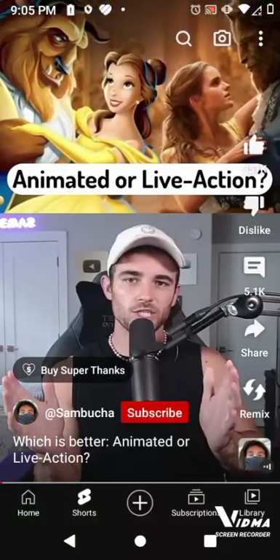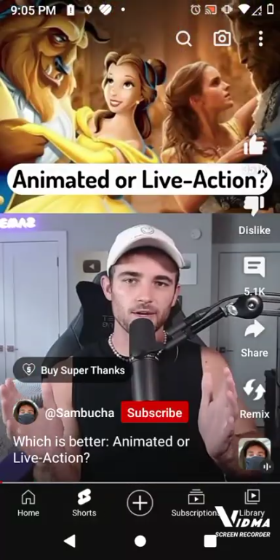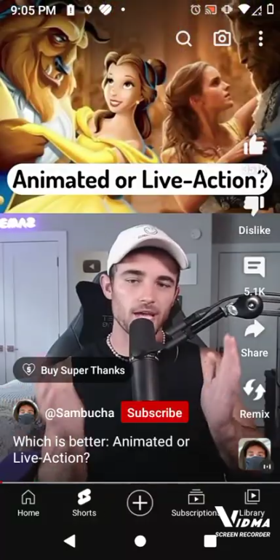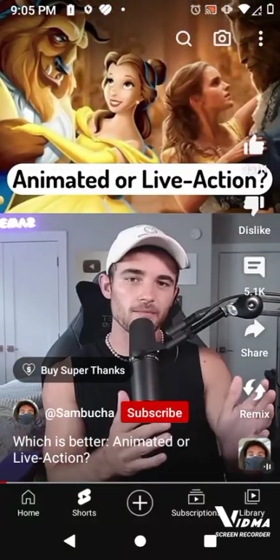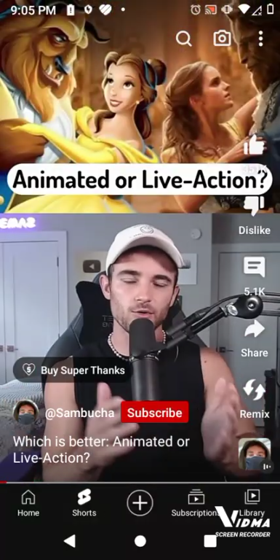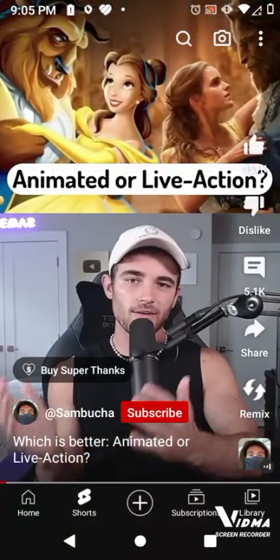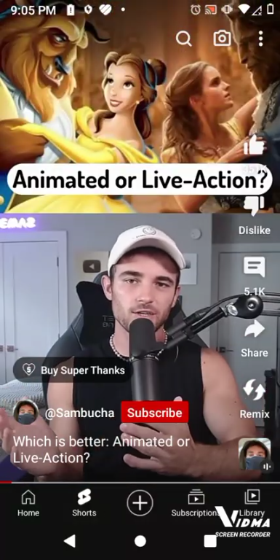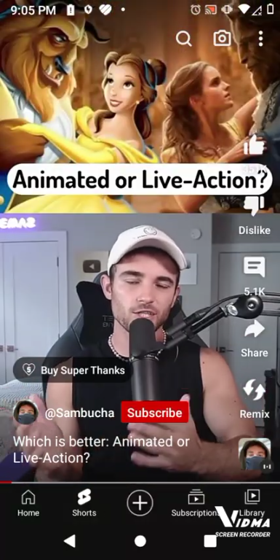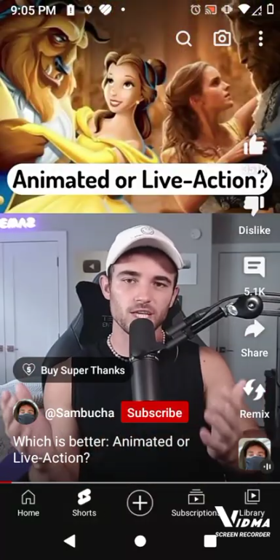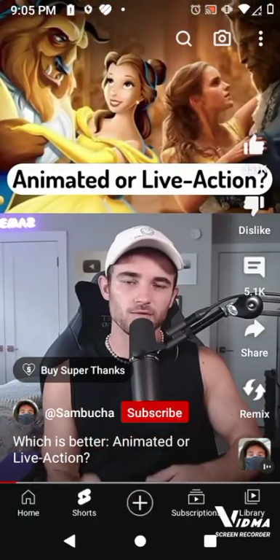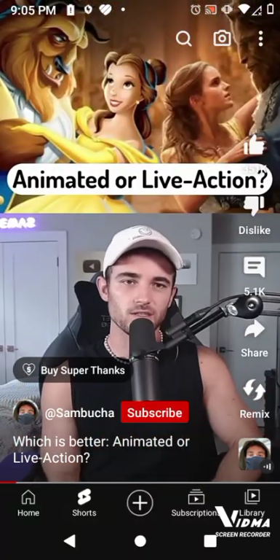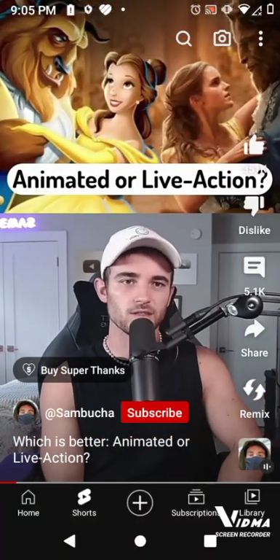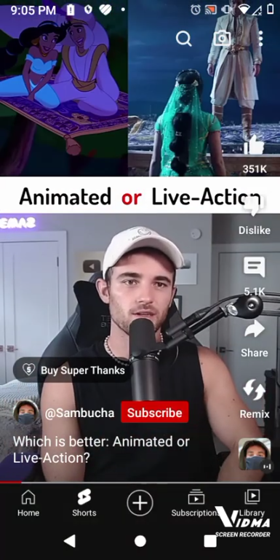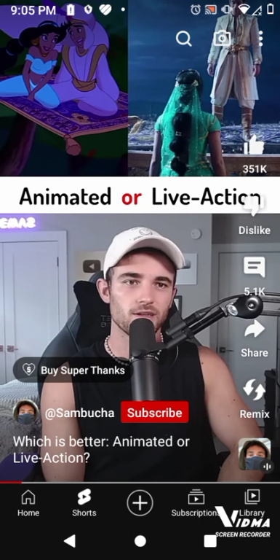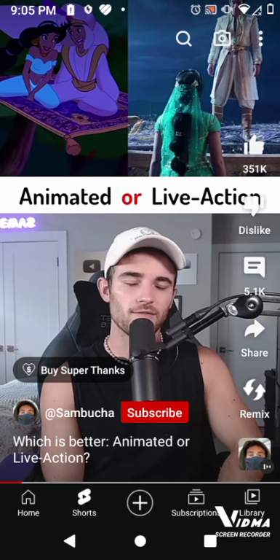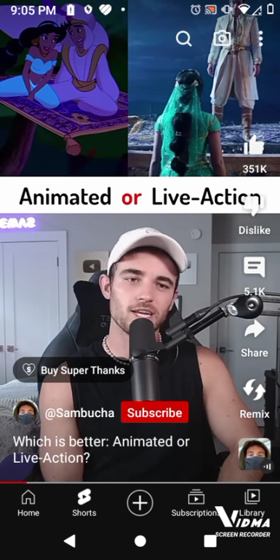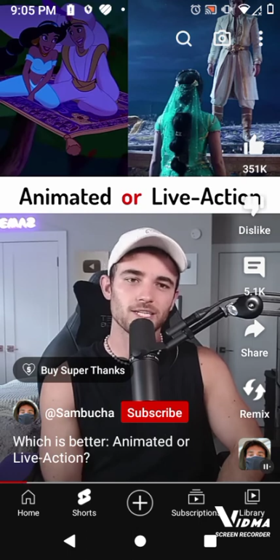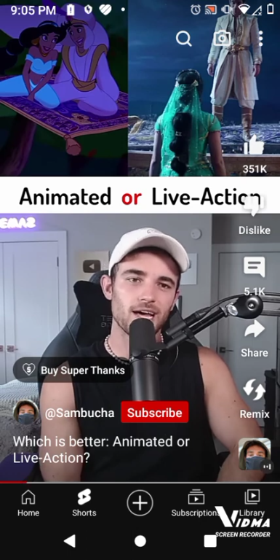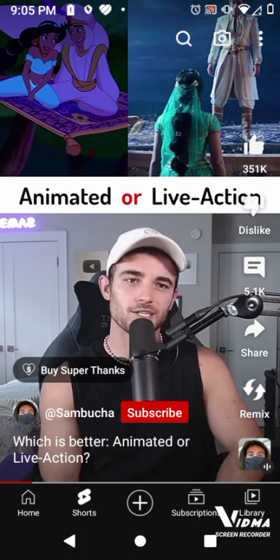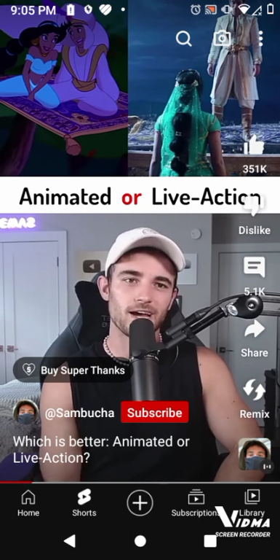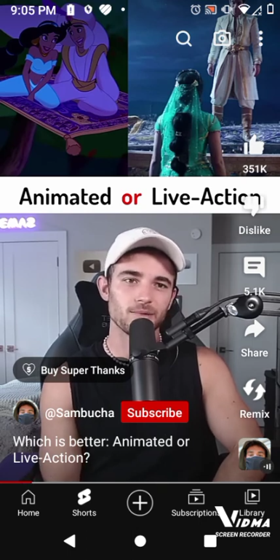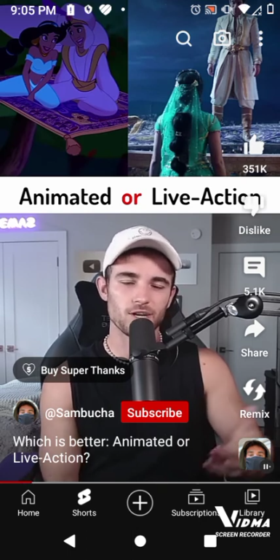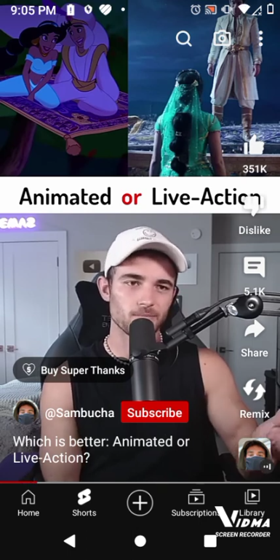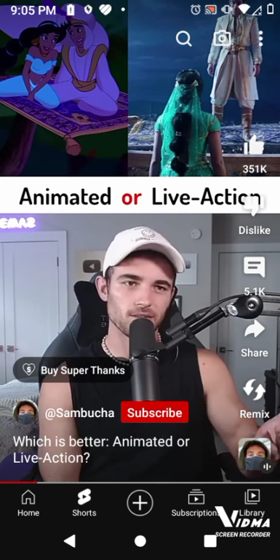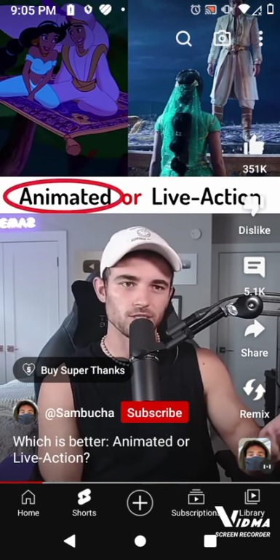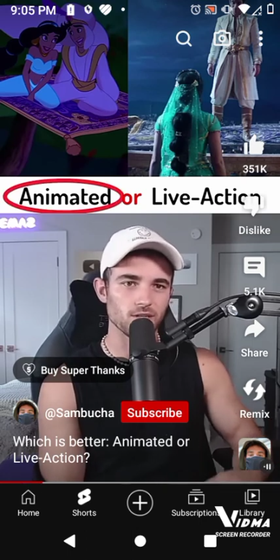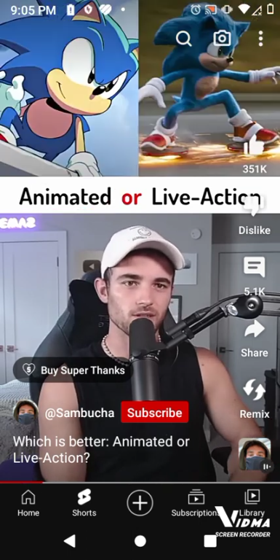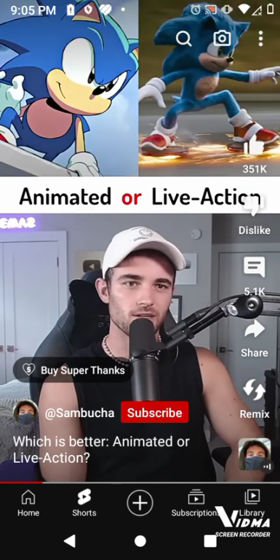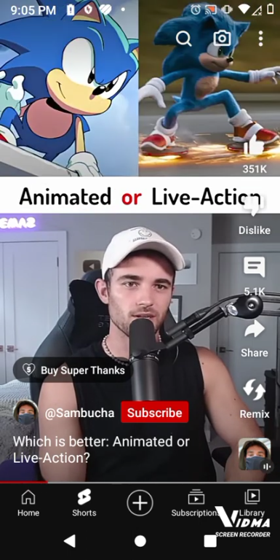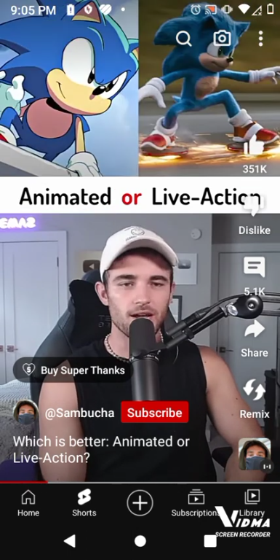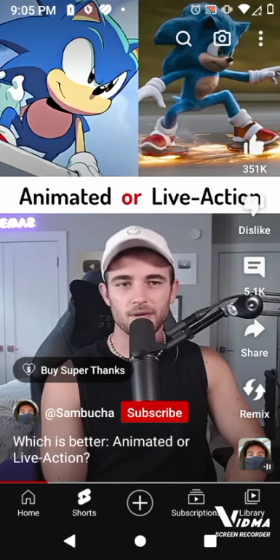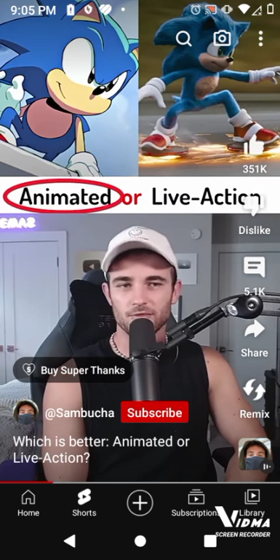Which is better, the animated or live action version of these movies? I've actually never seen the live action Aladdin, but there's no way it's better than the original. I'm gonna go original.